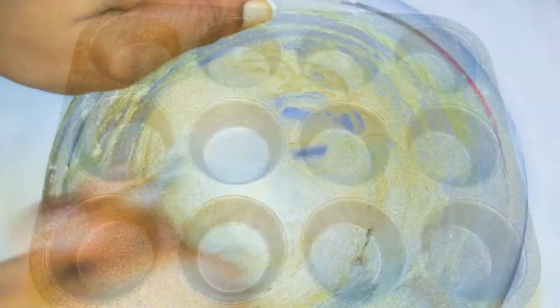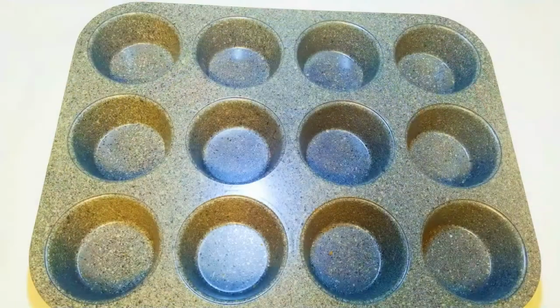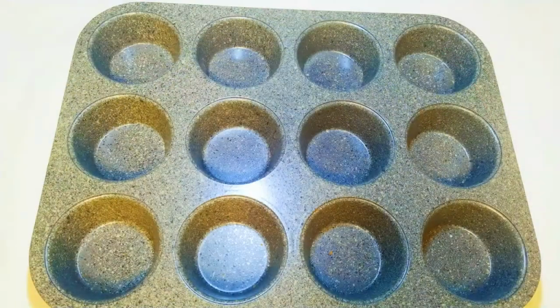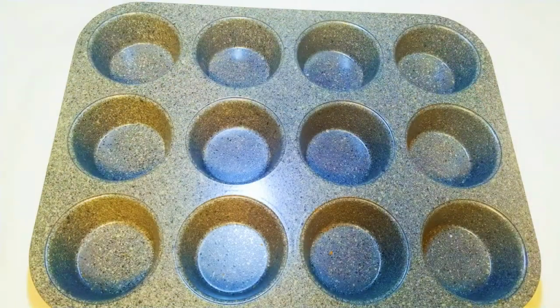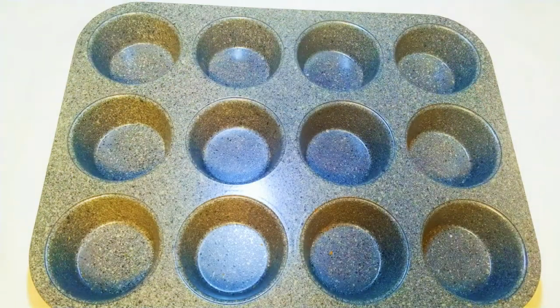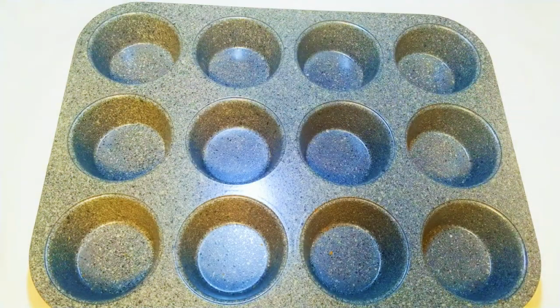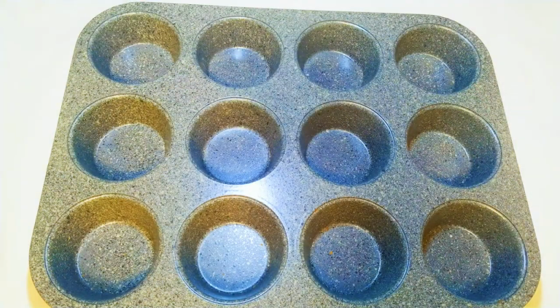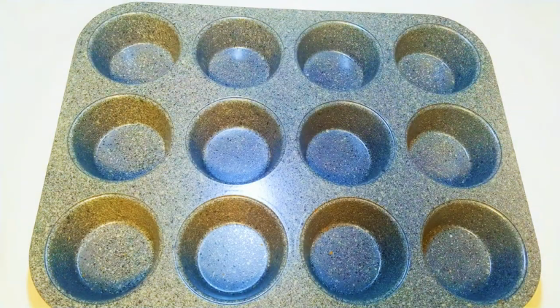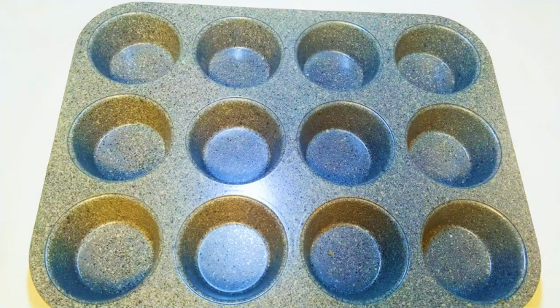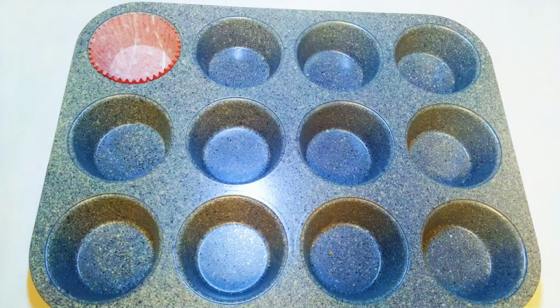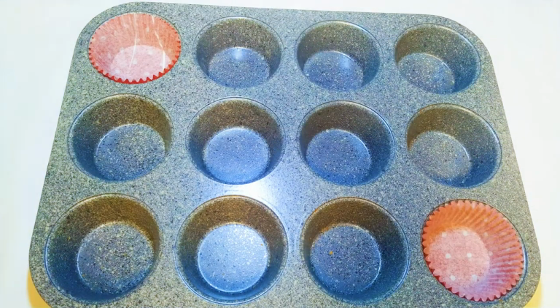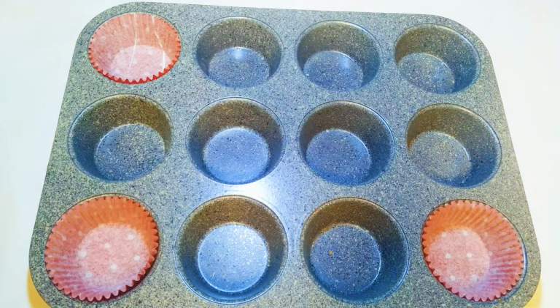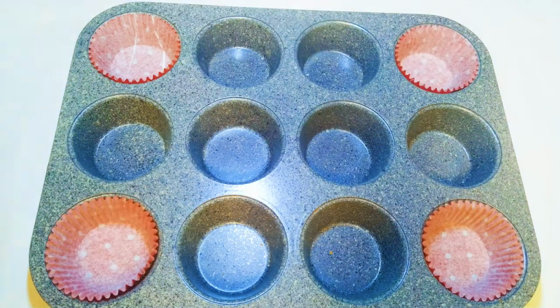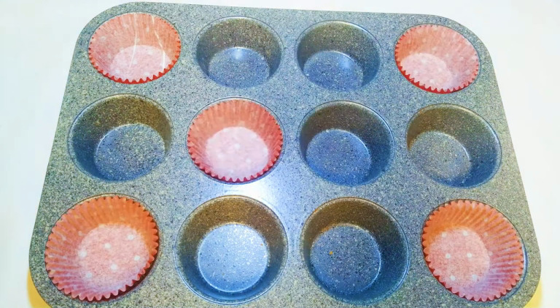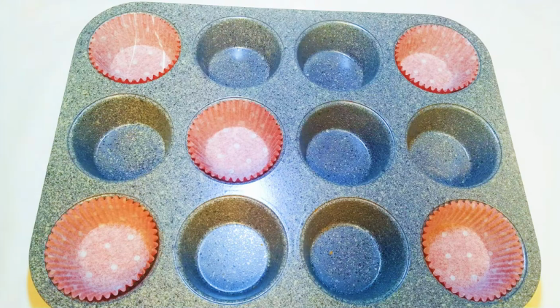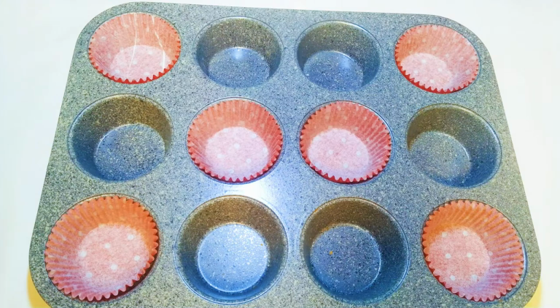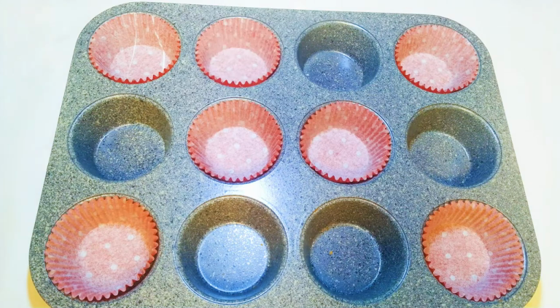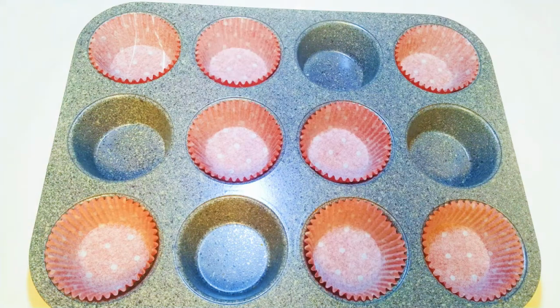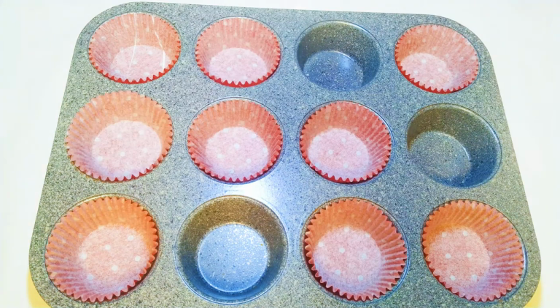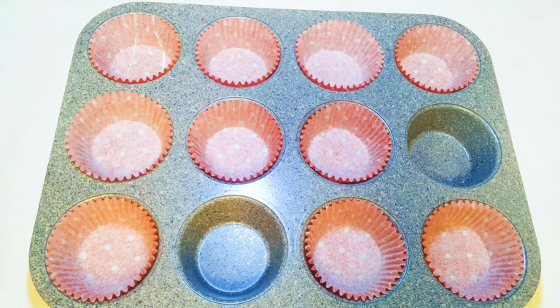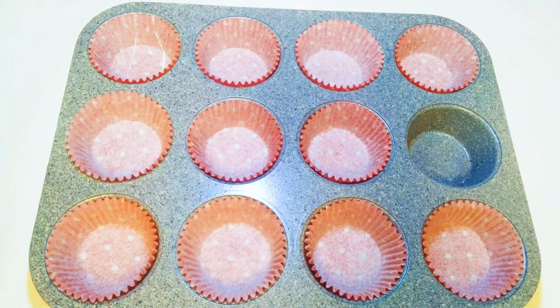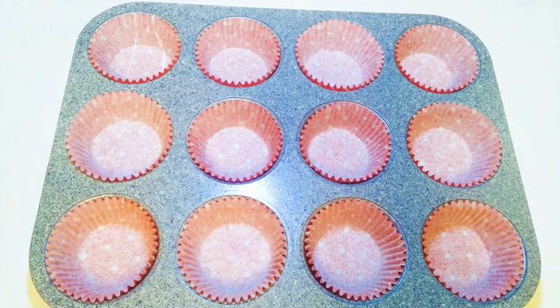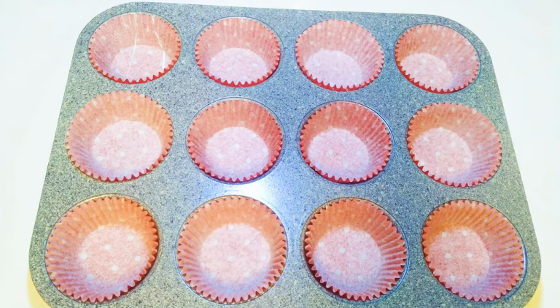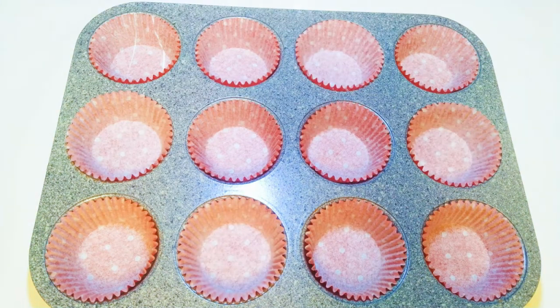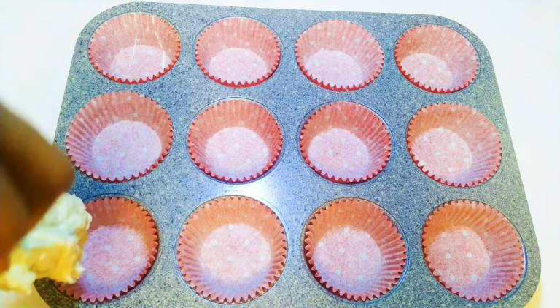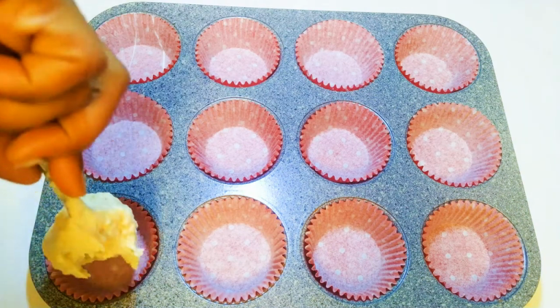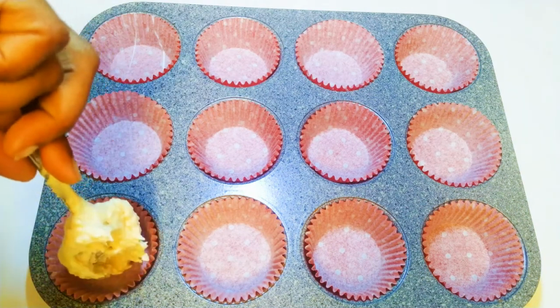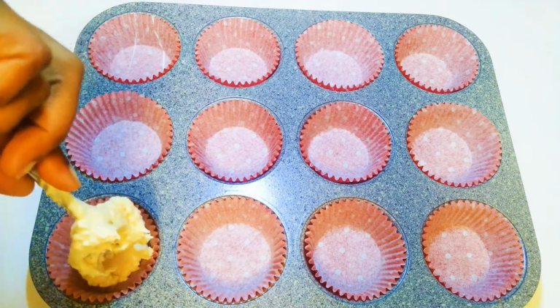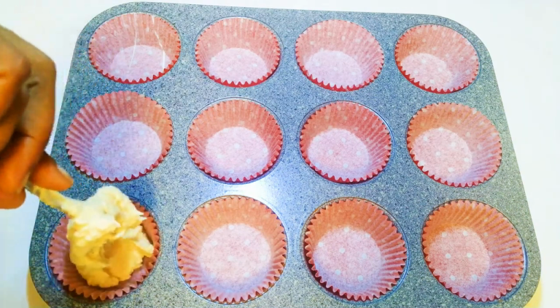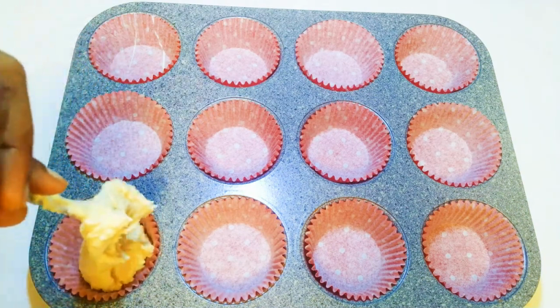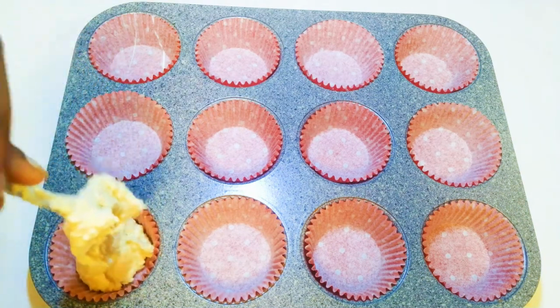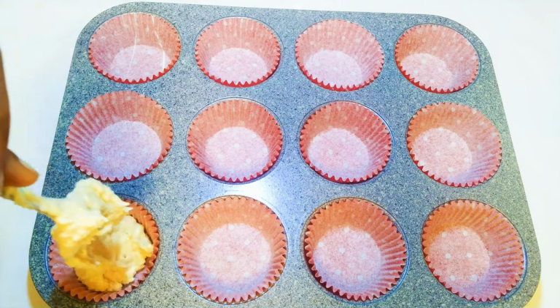Now I'll get my cupcake pan and line it with the papers. With the help of a spoon I will fill up the cupcake containers.